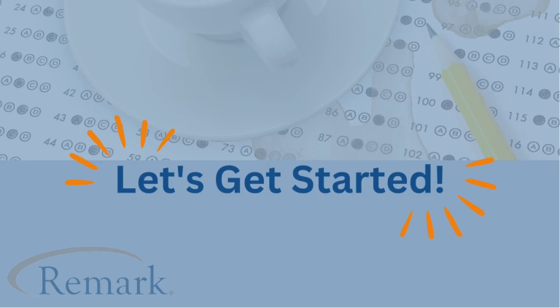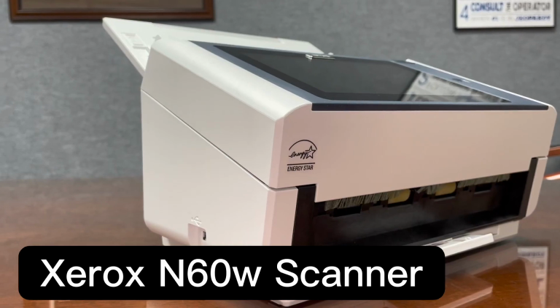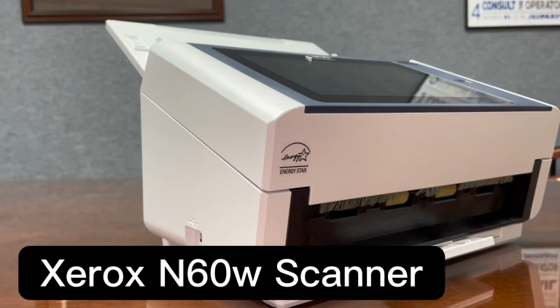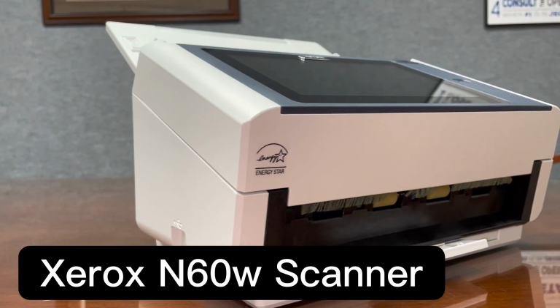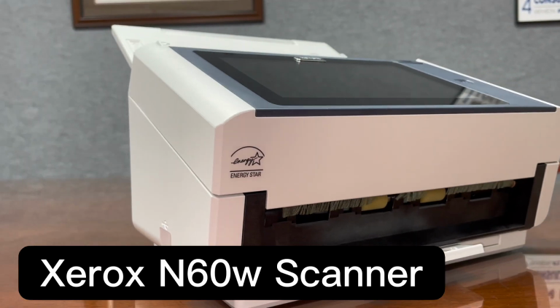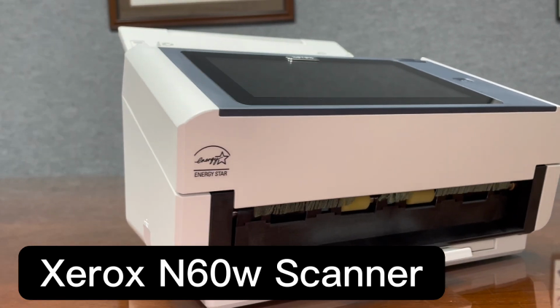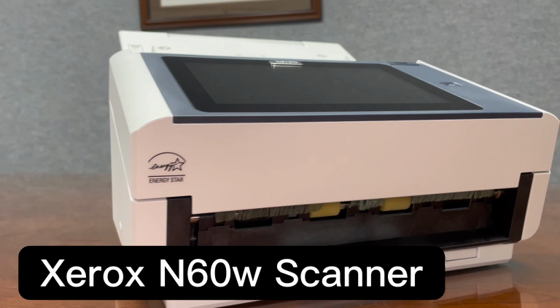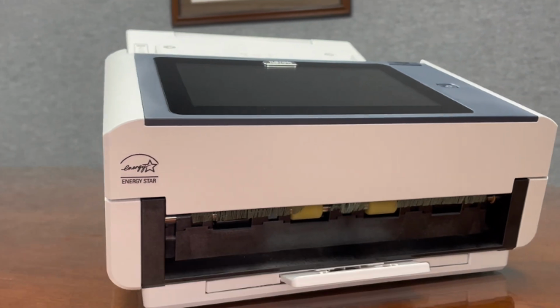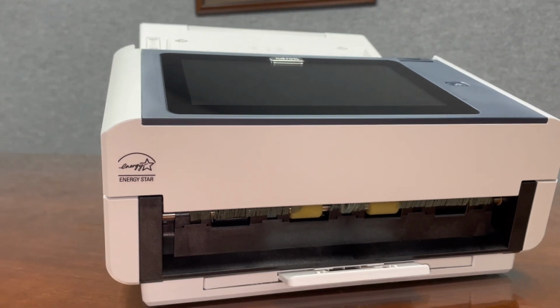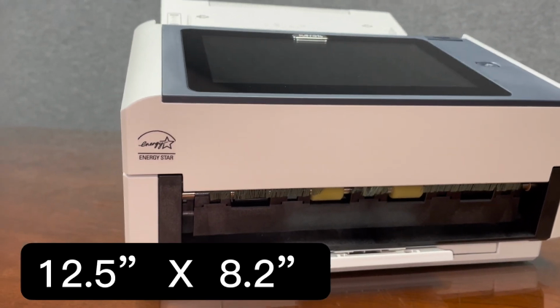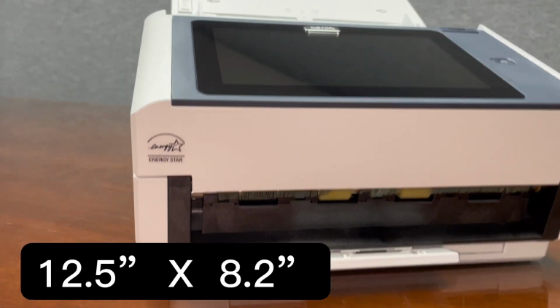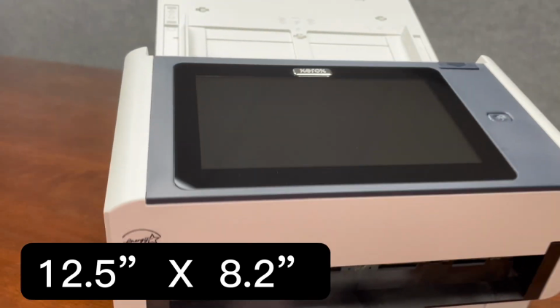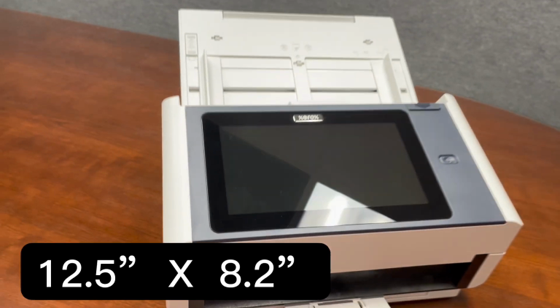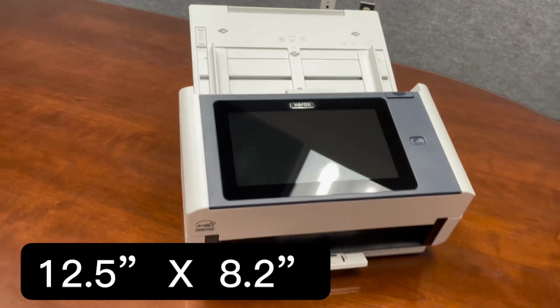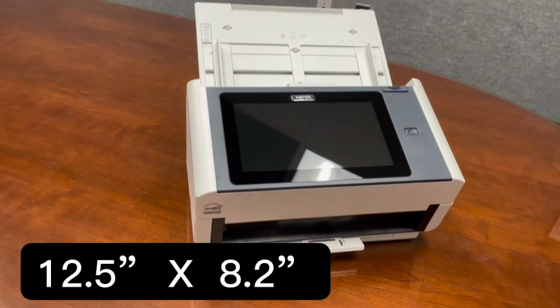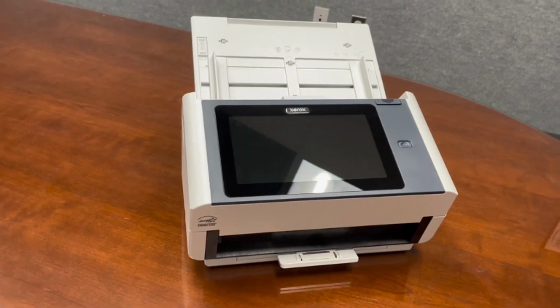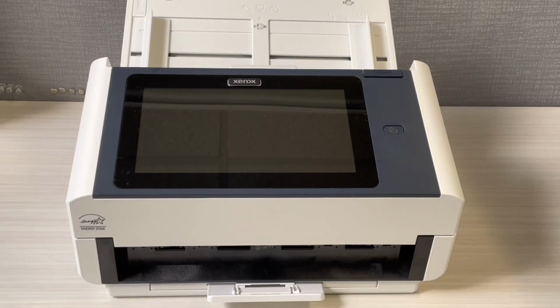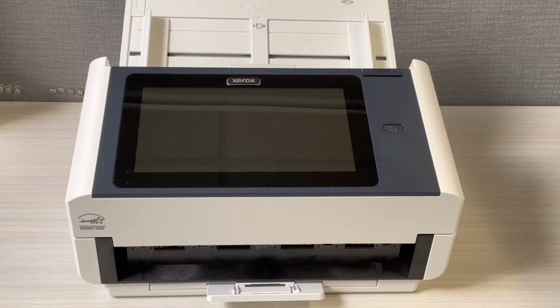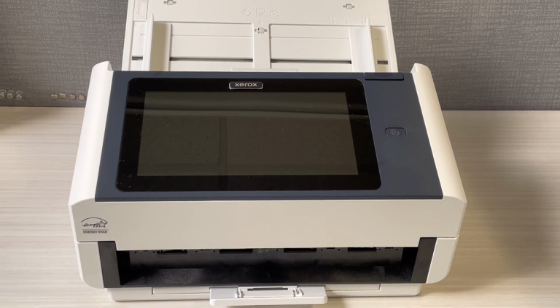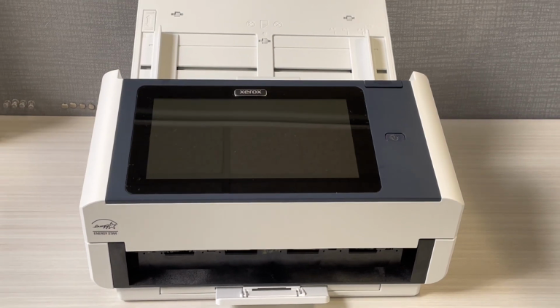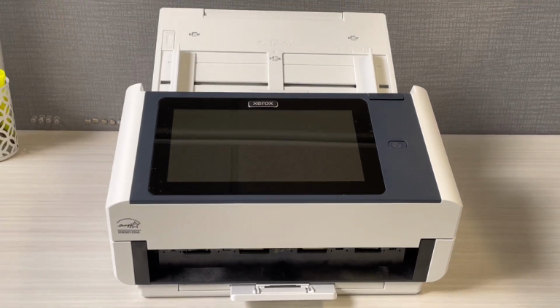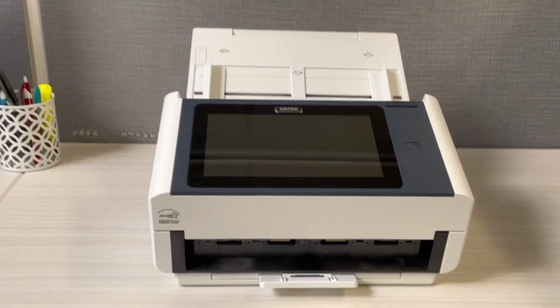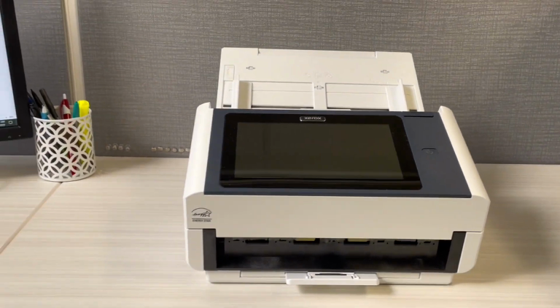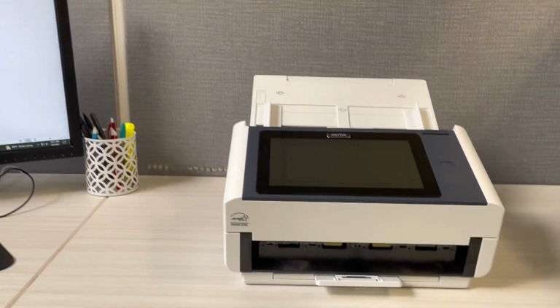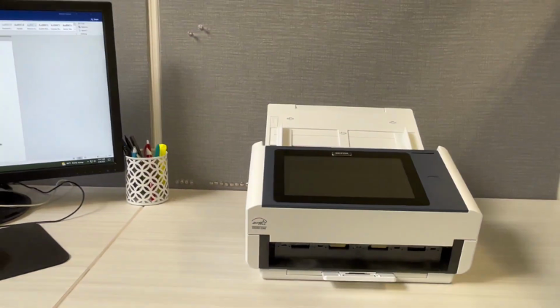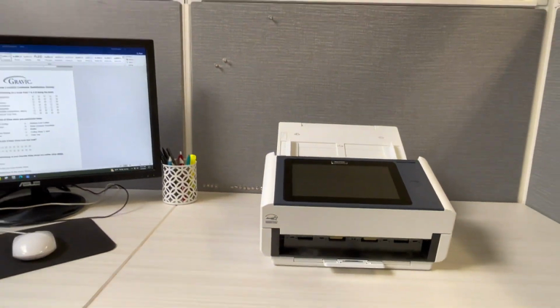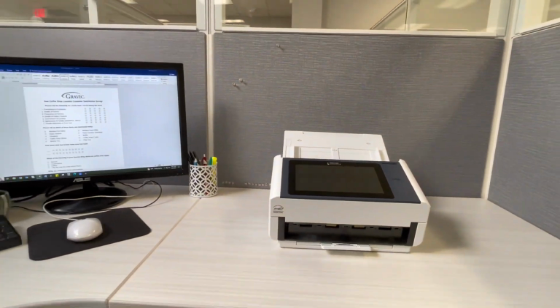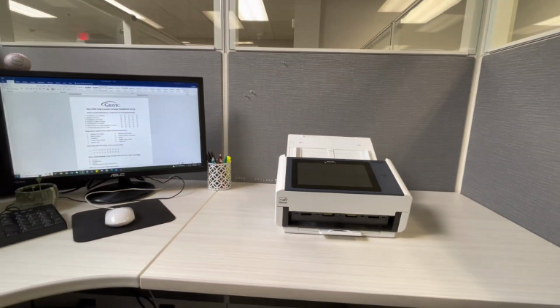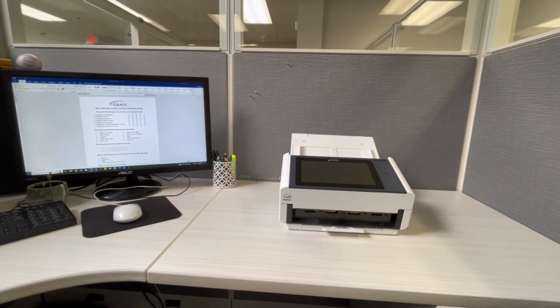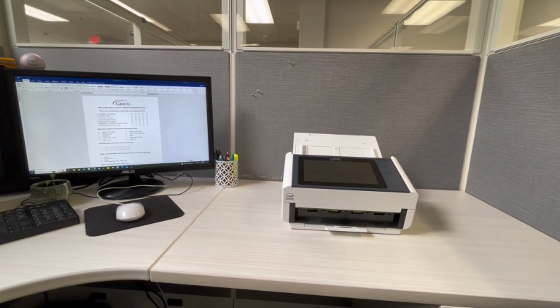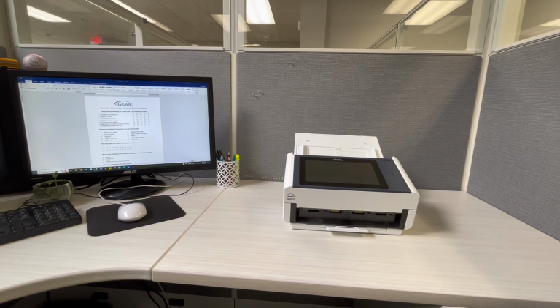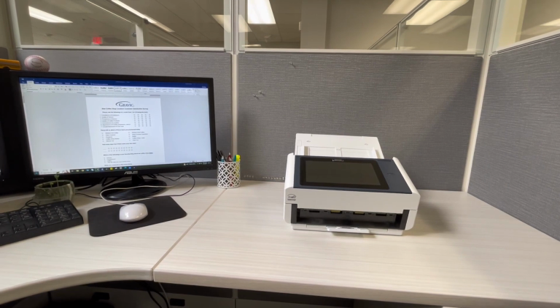The main item in the box is the Xerox N60W scanner. At 12 and a half inches long by 8.2 inches wide, the dimensions allow this scanner to fit on a desk — easily accessible to your computer, yet large enough to have the scanning capabilities for tons of forms.